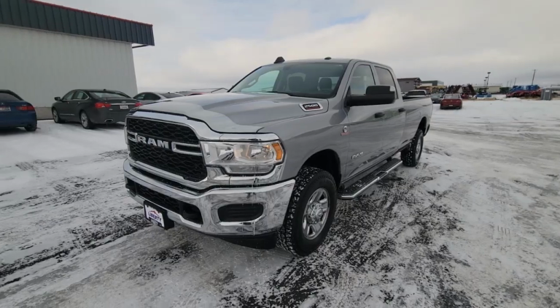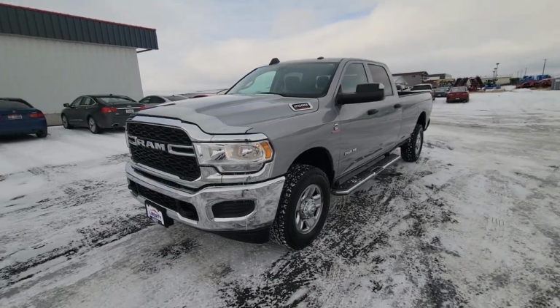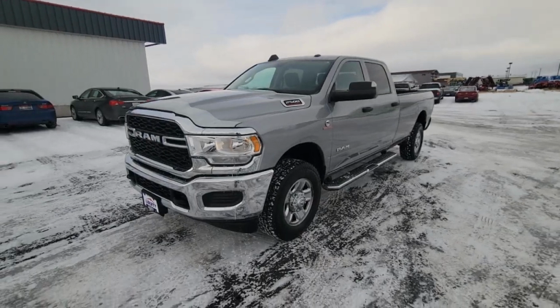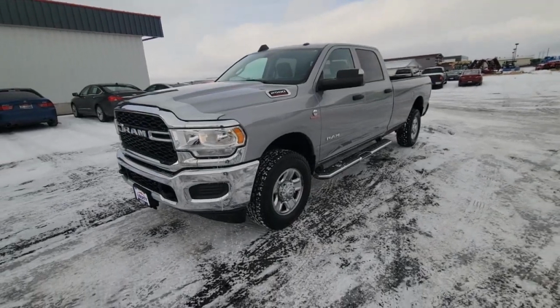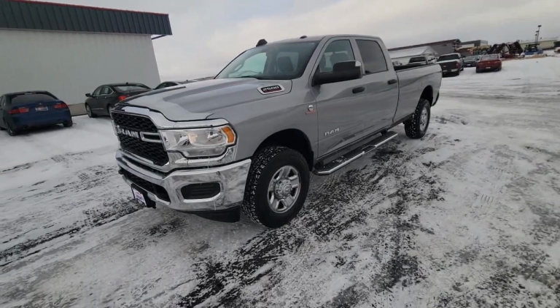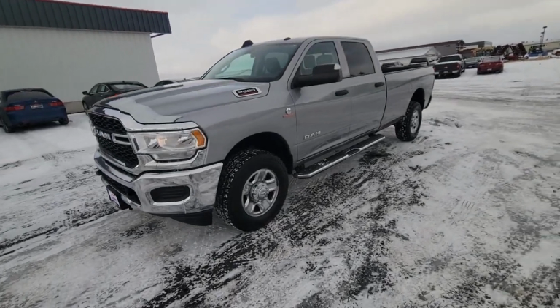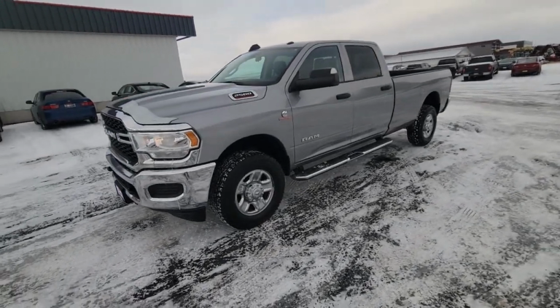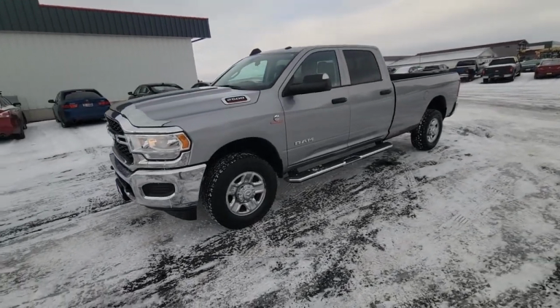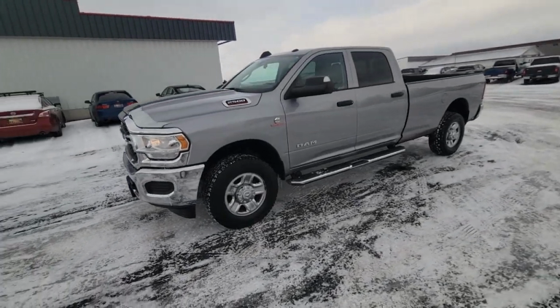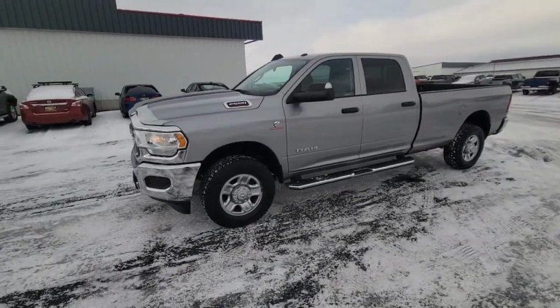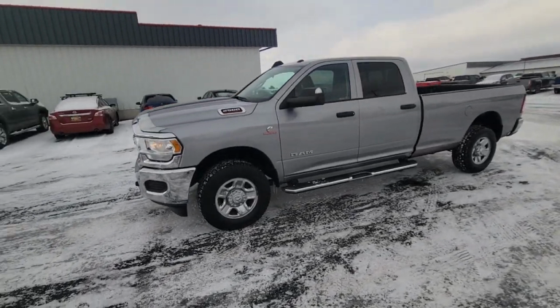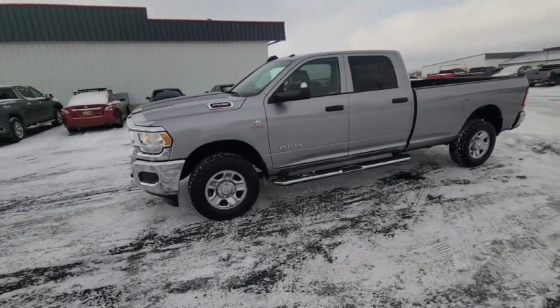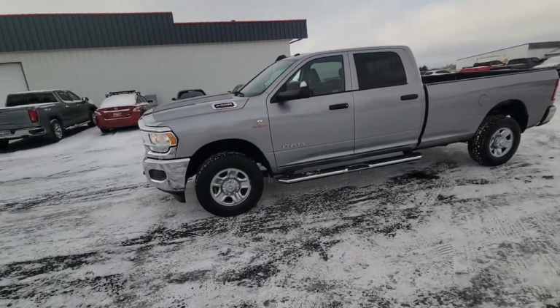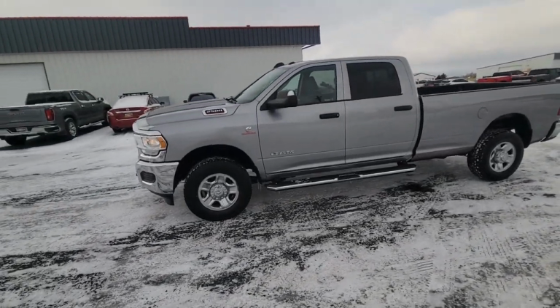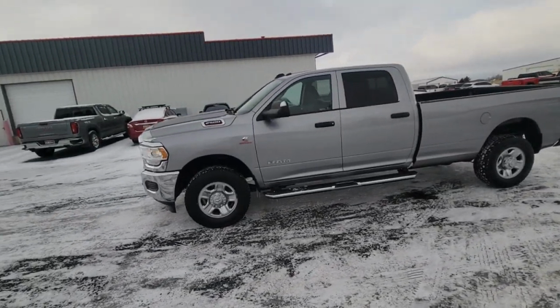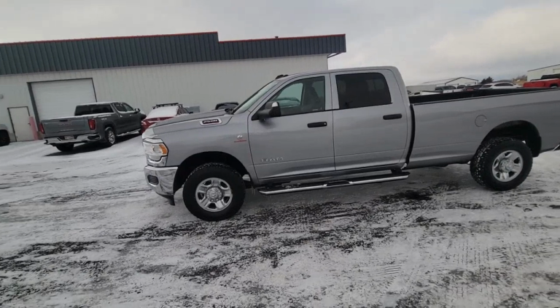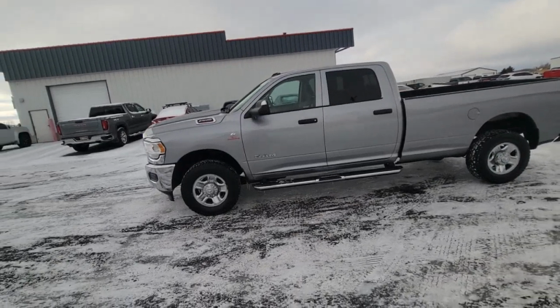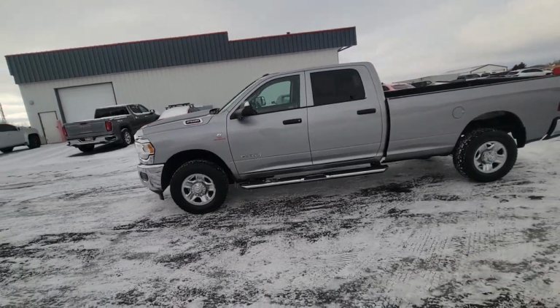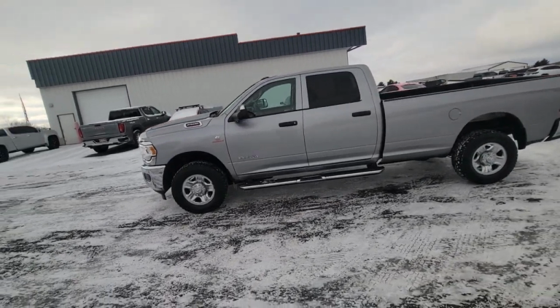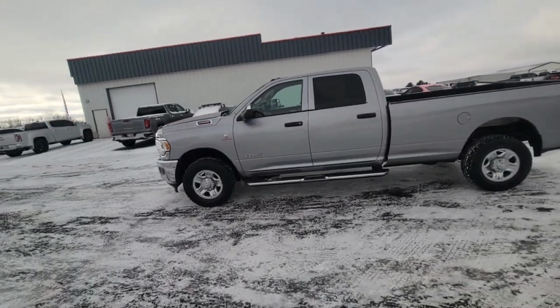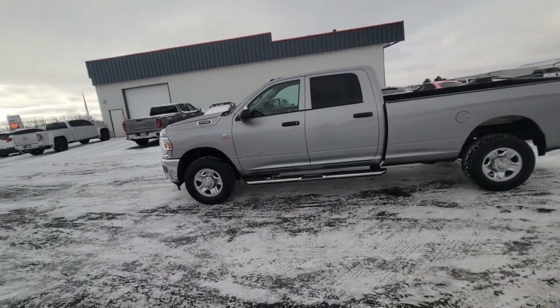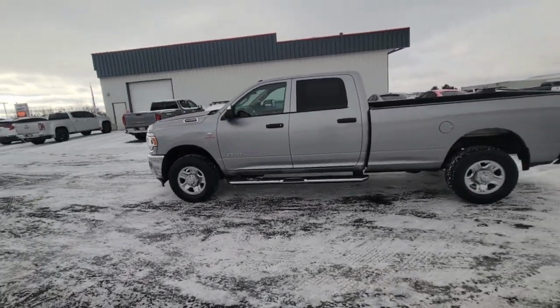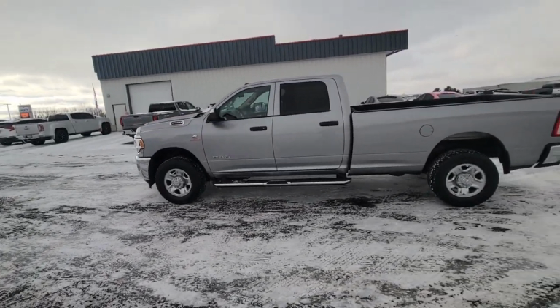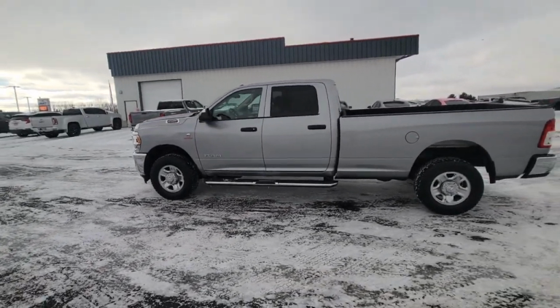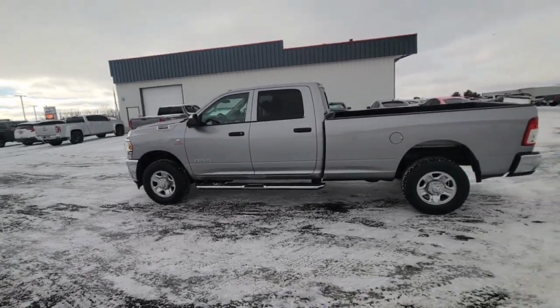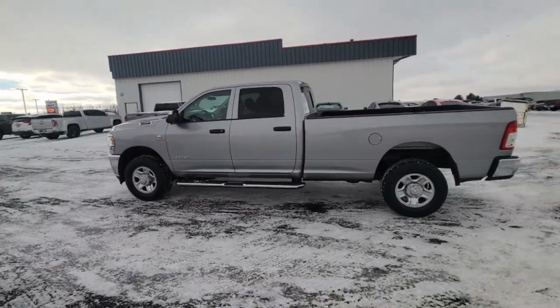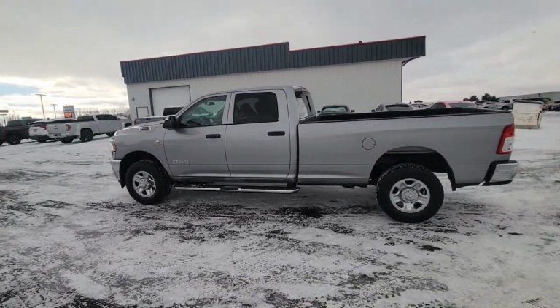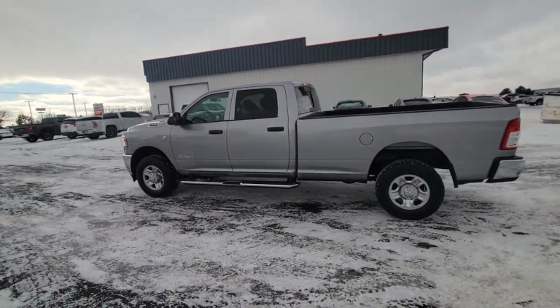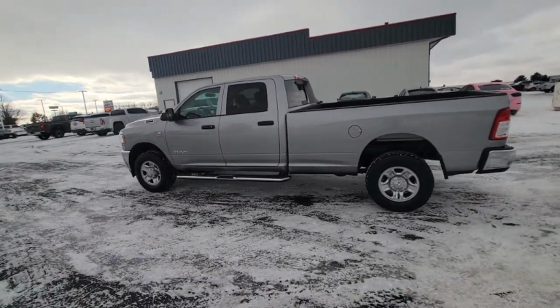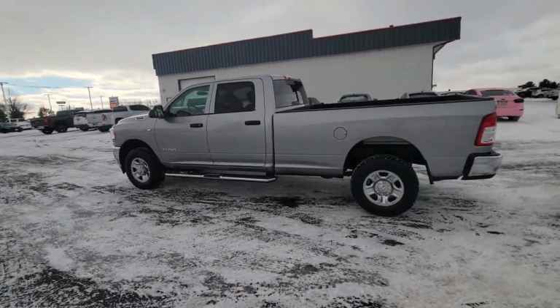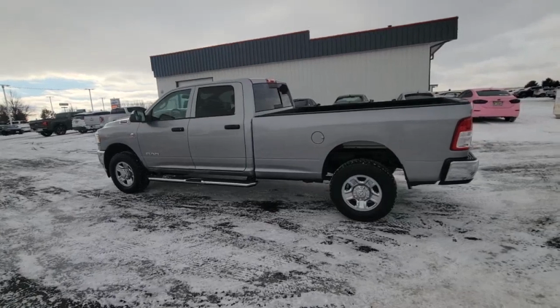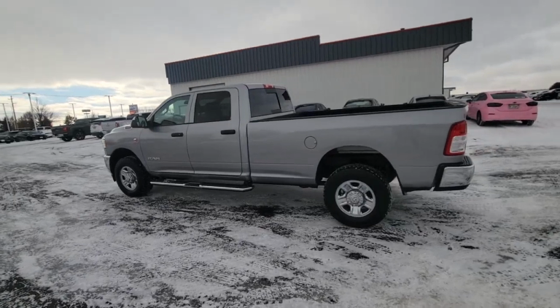You'll have love at first sight with the 2019 Ram 2500. This vehicle is an outstanding buy with fewer than 110,000 miles on the odometer.